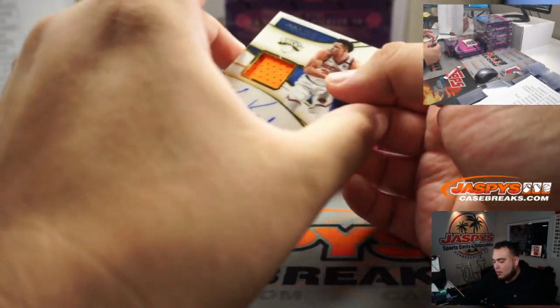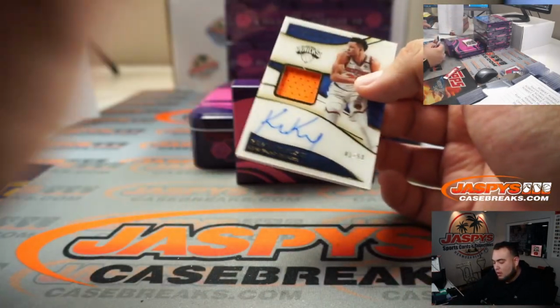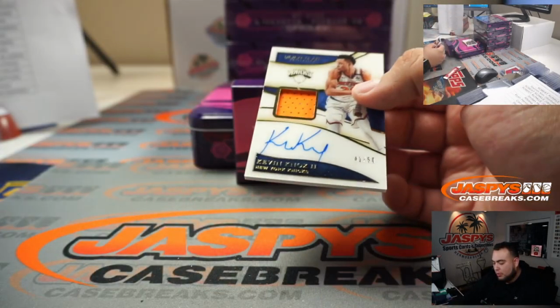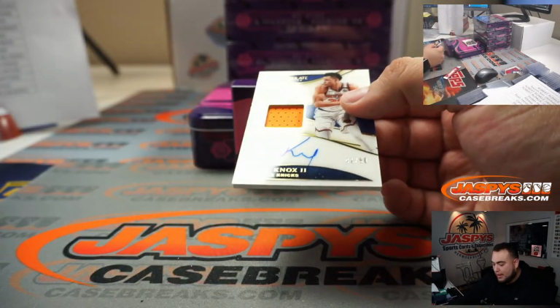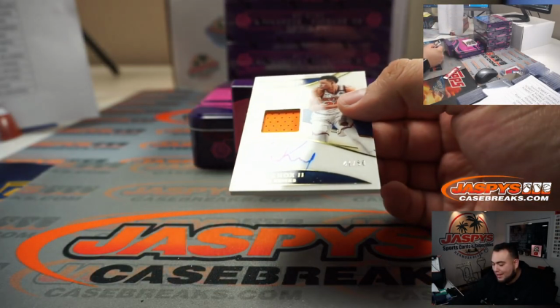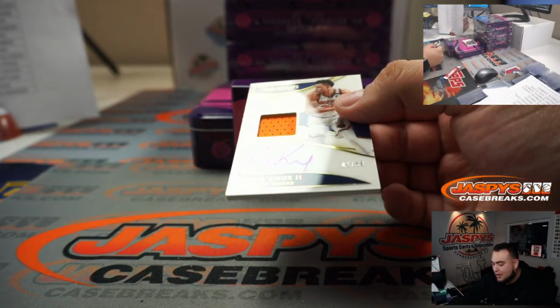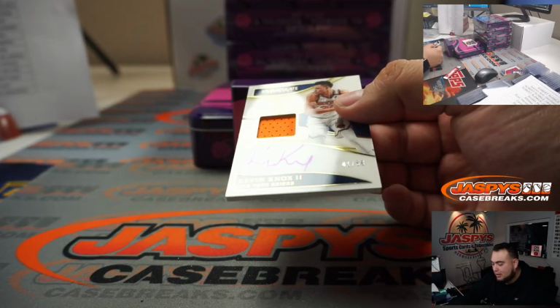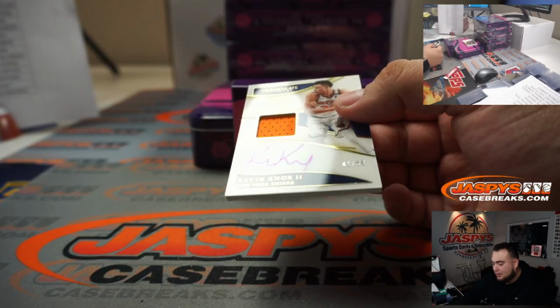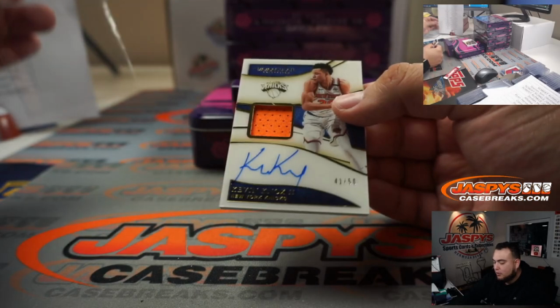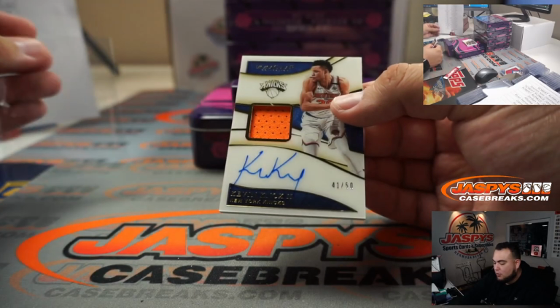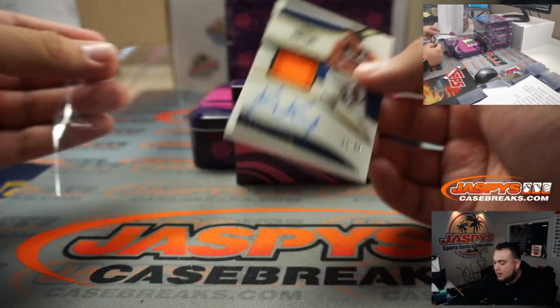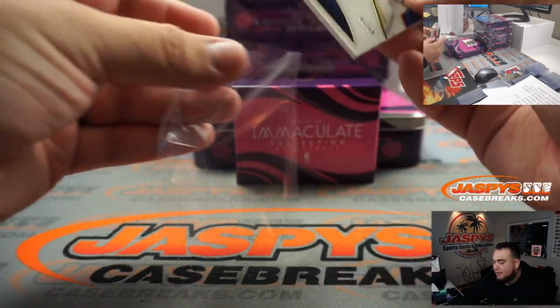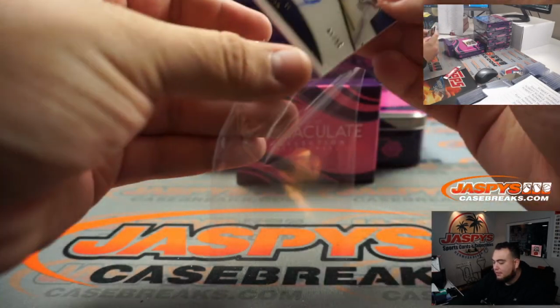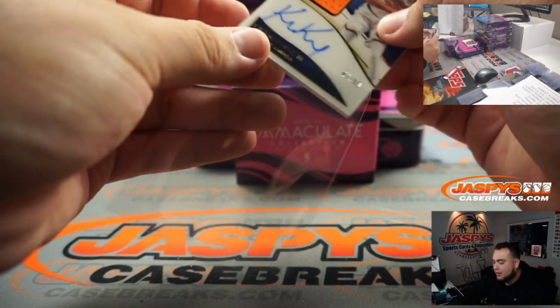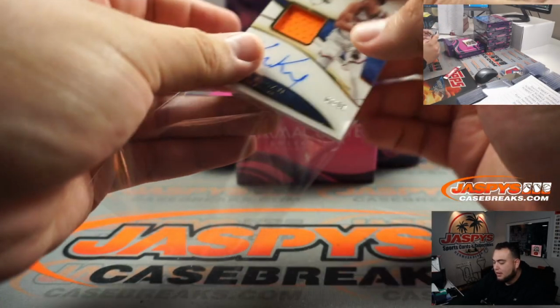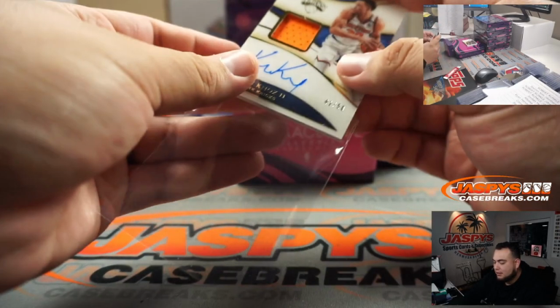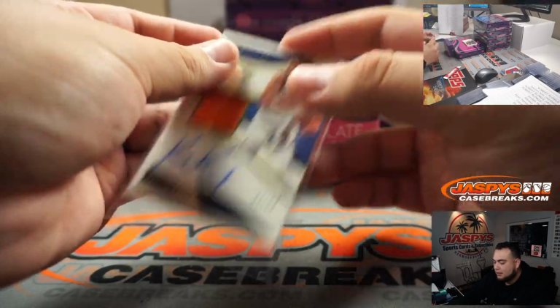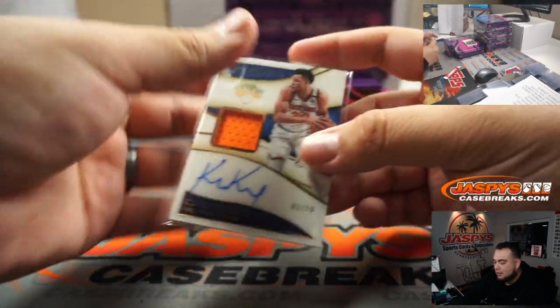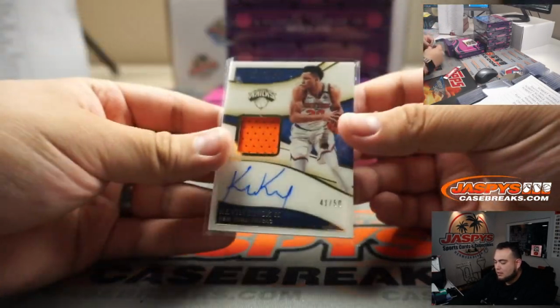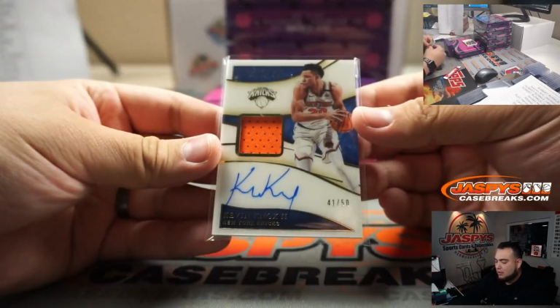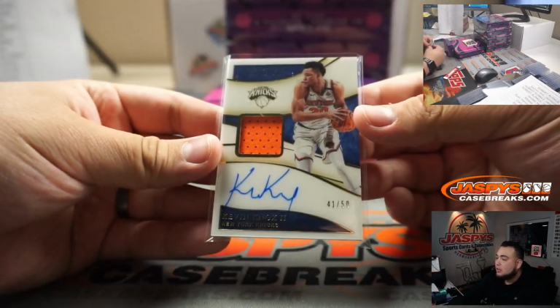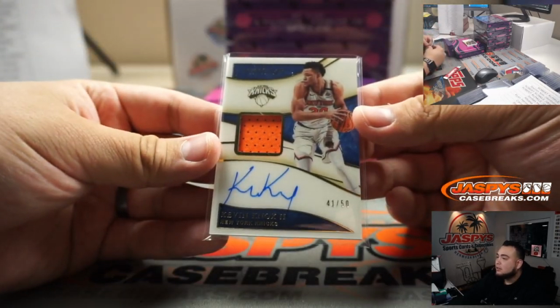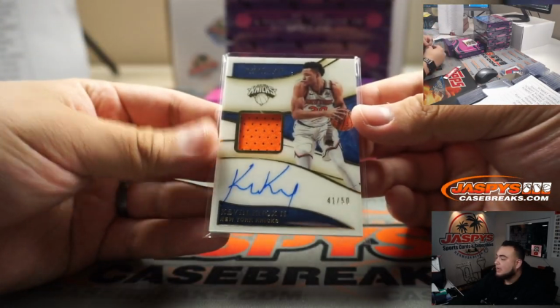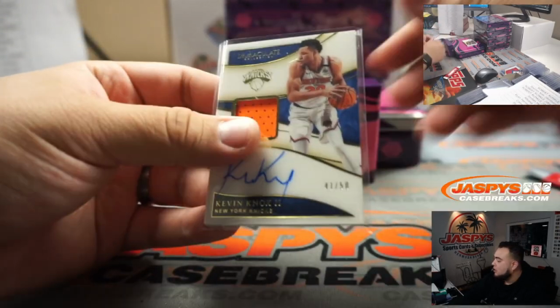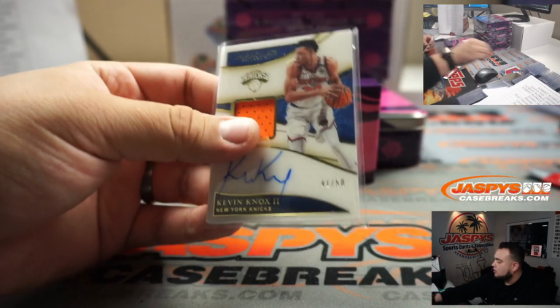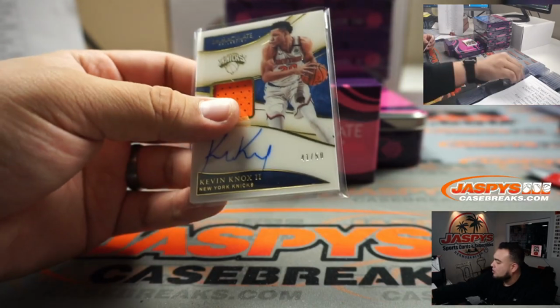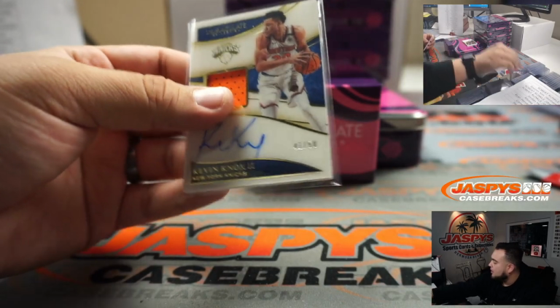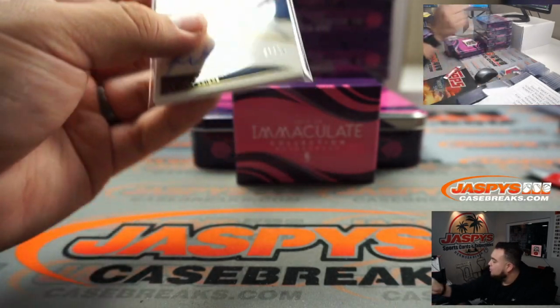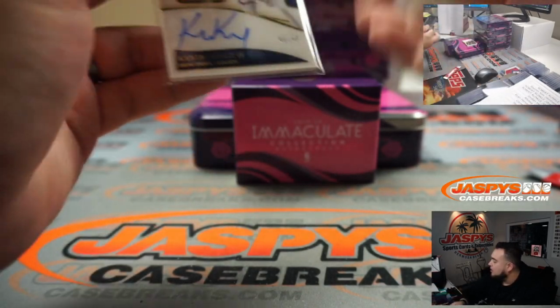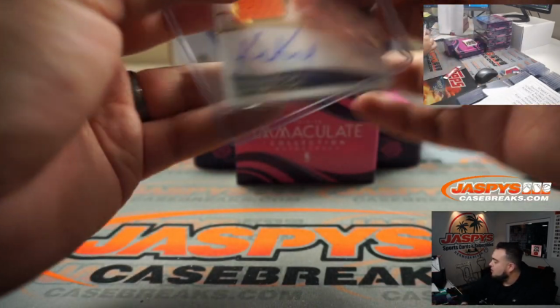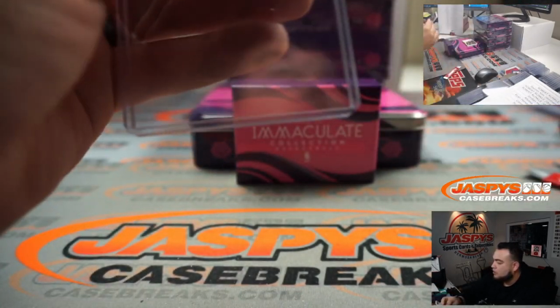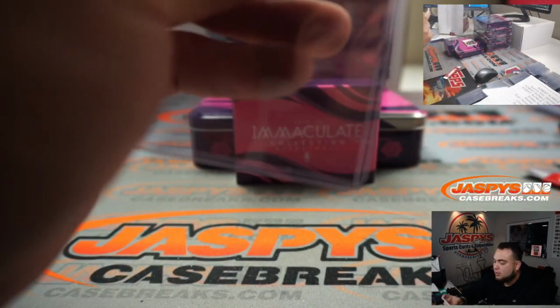We got Kevin Knox, 41 out of 50, patch auto for the Knicks. Spot one going to So Men.